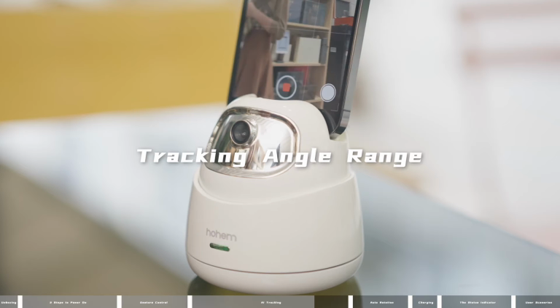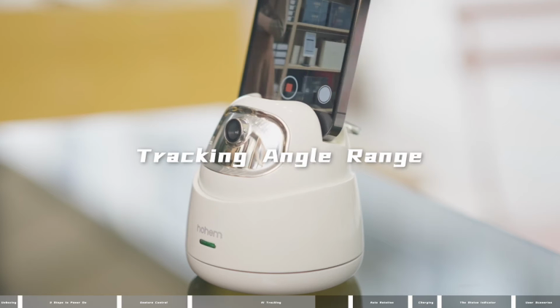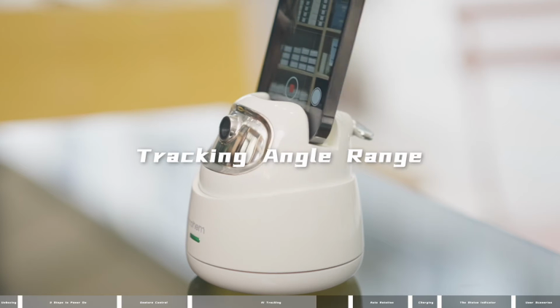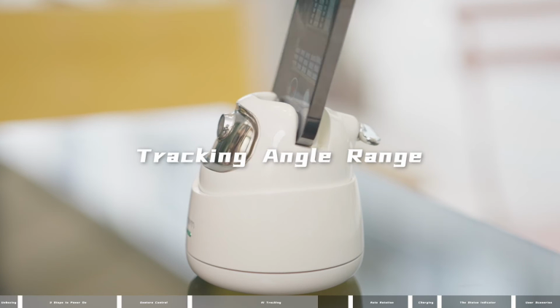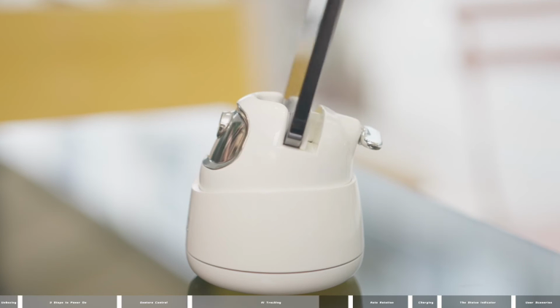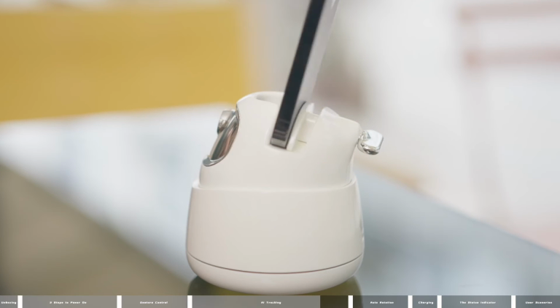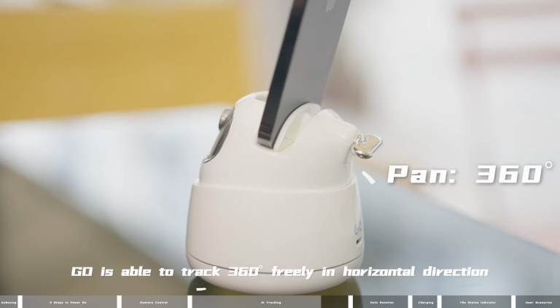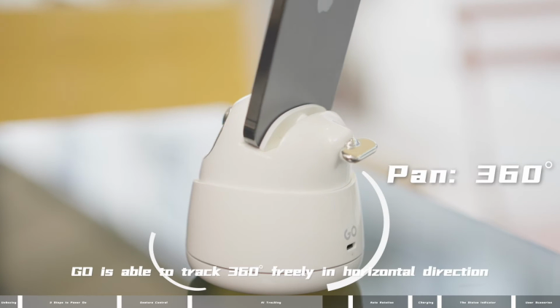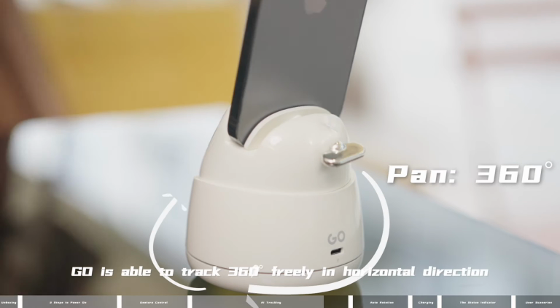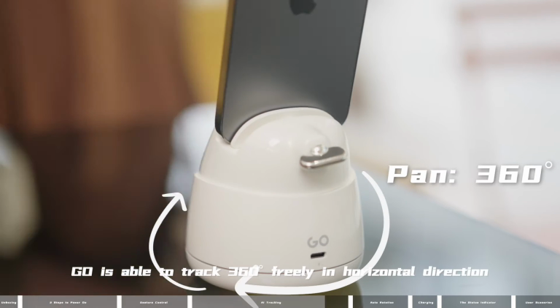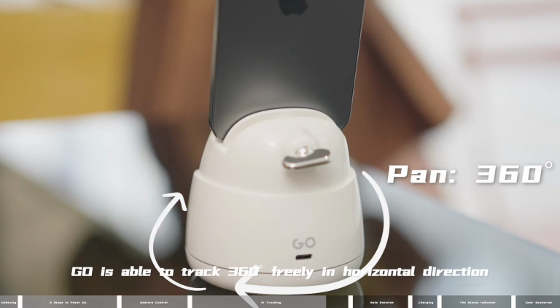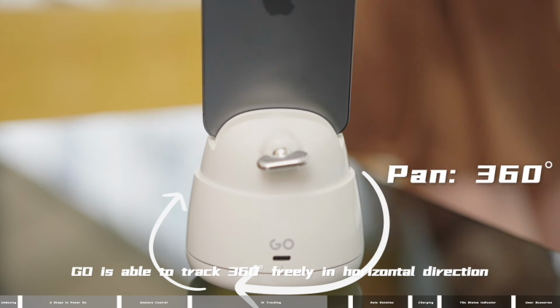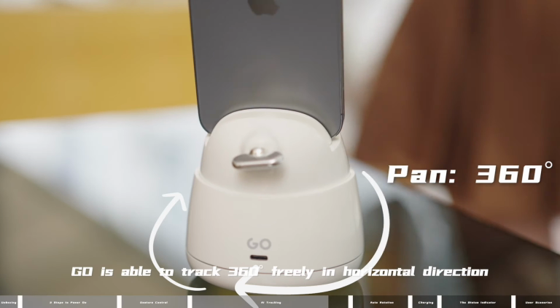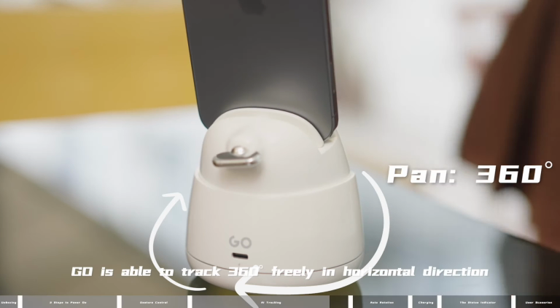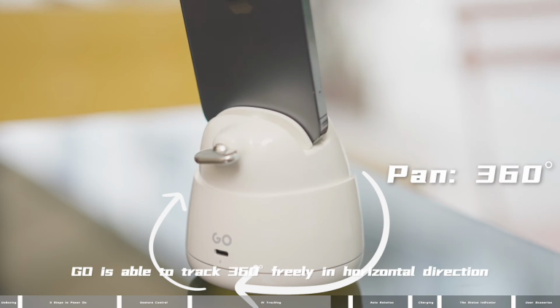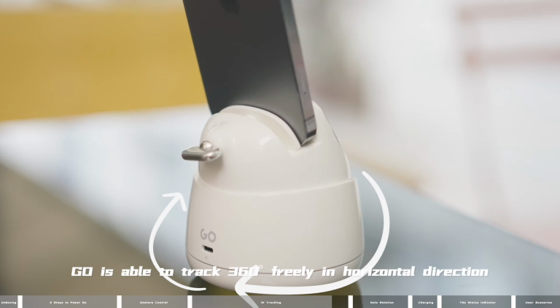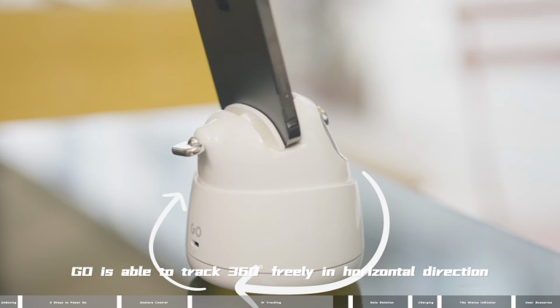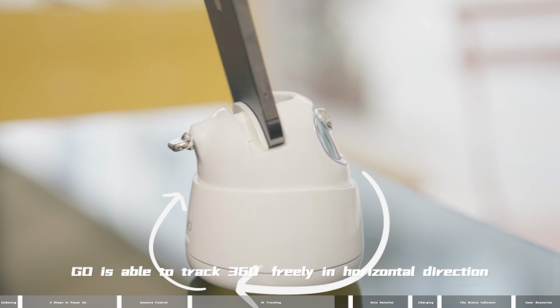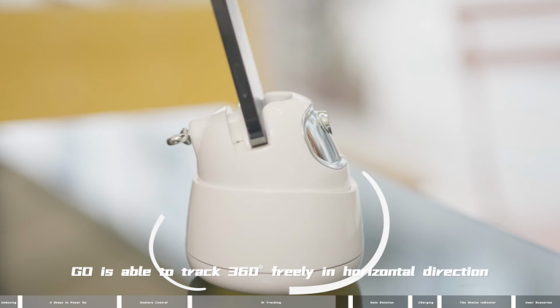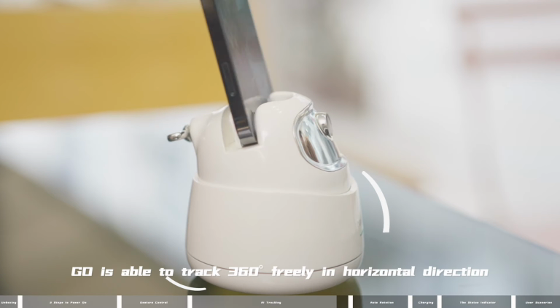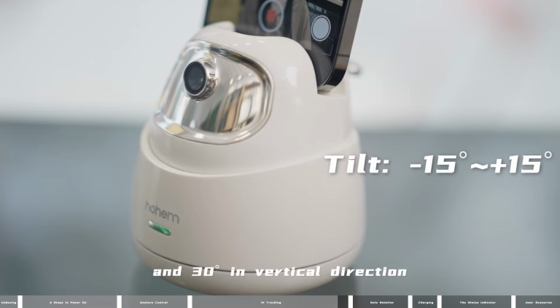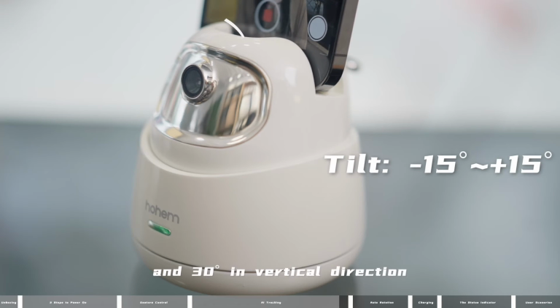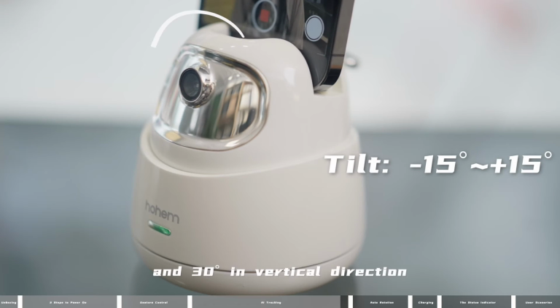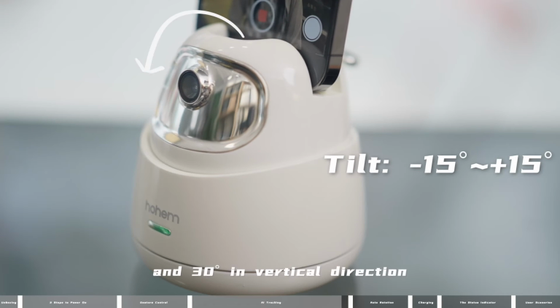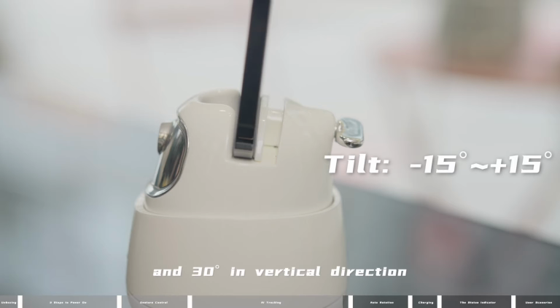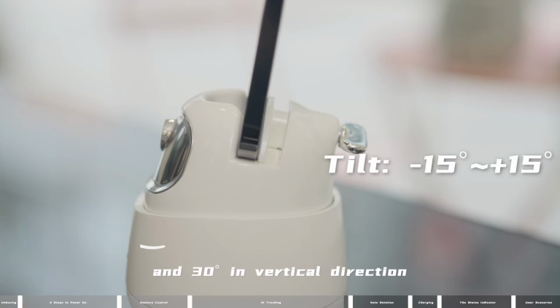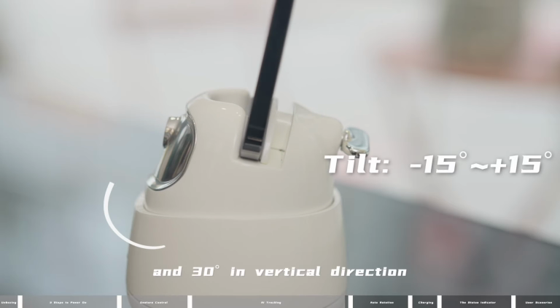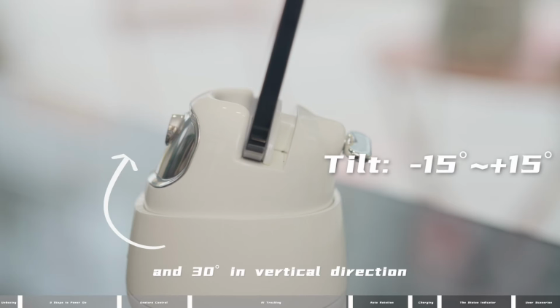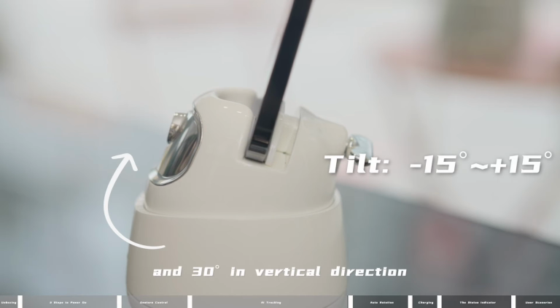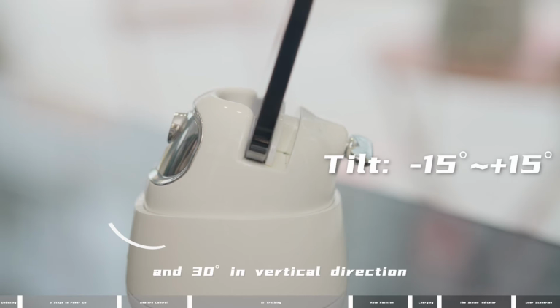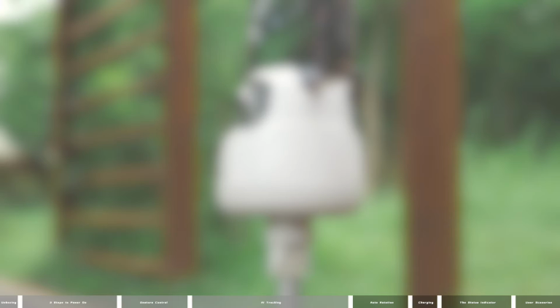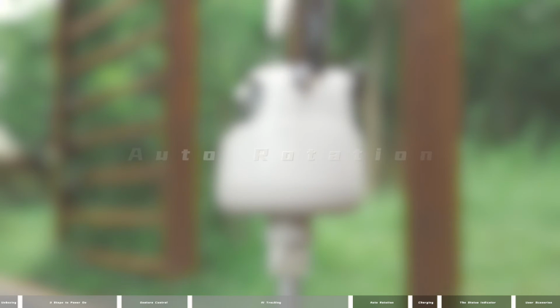Tracking angle range: Go is able to track 360 degrees freely in a horizontal direction and 30 degrees in vertical directions.